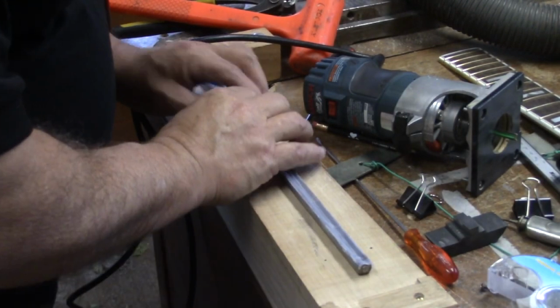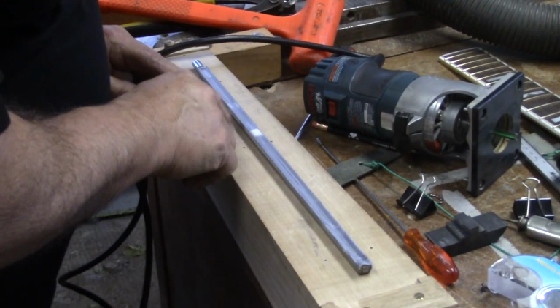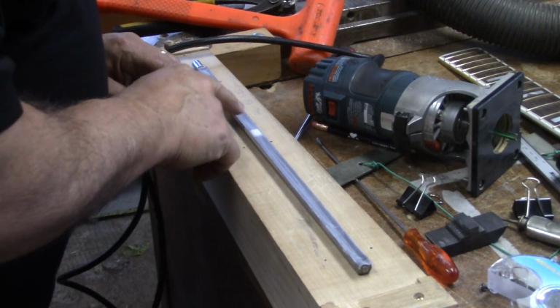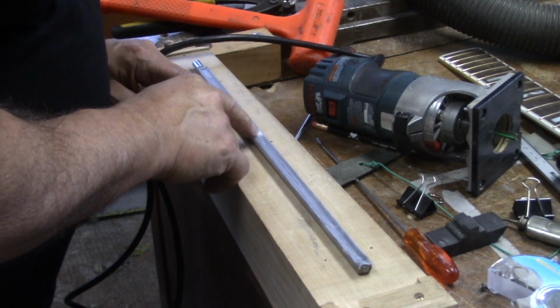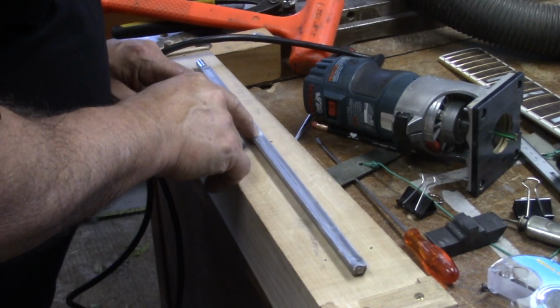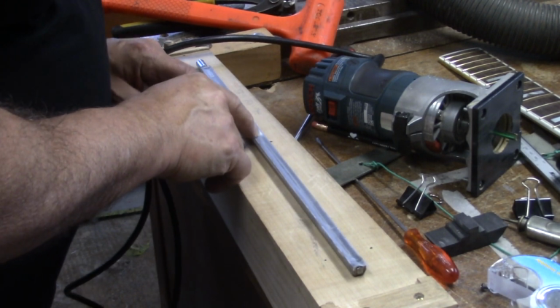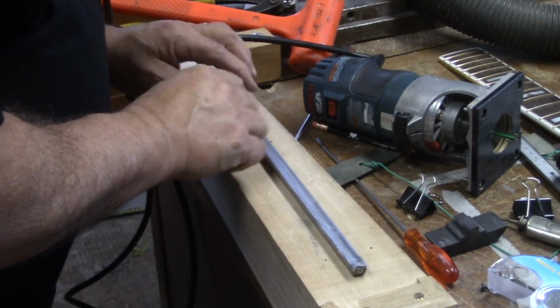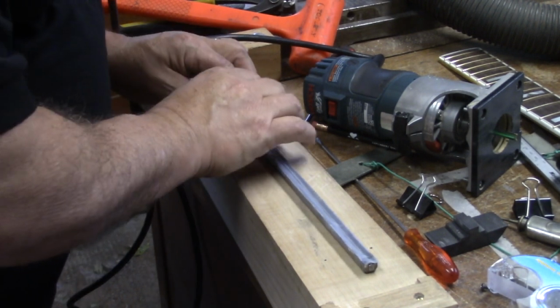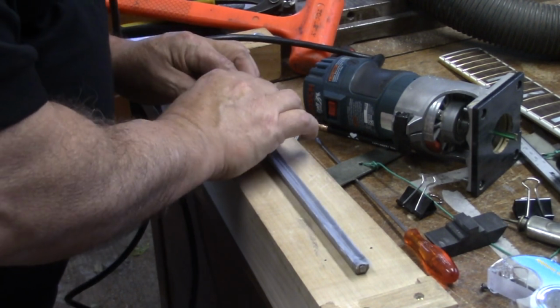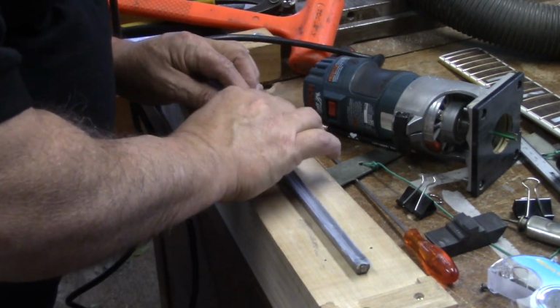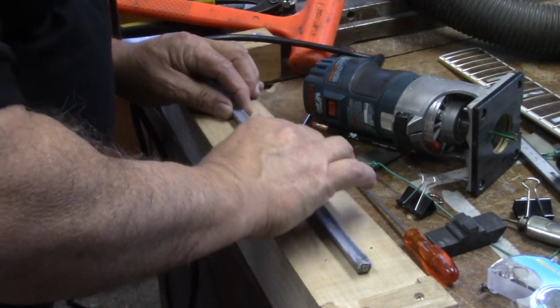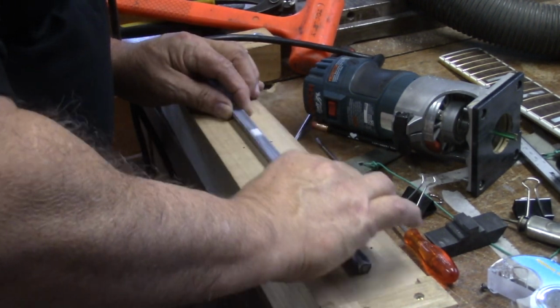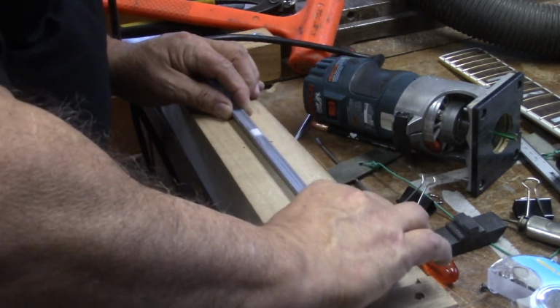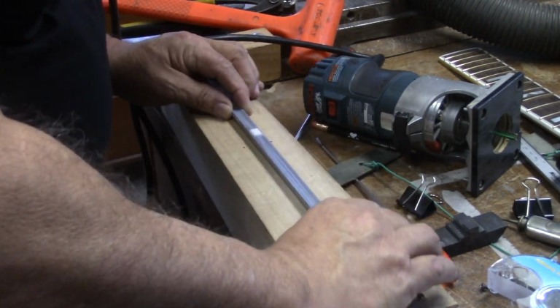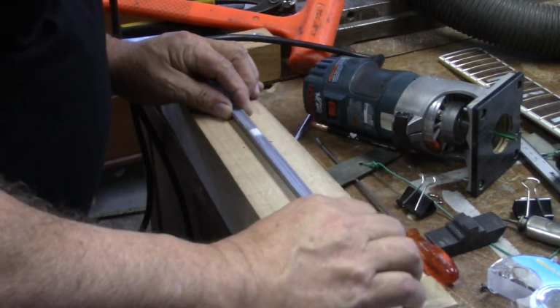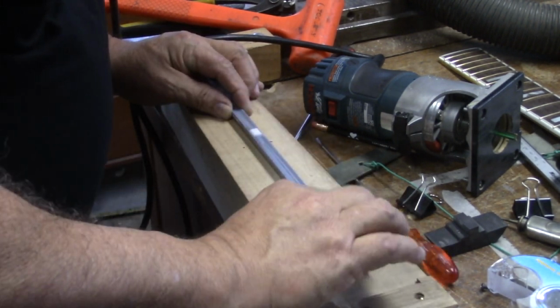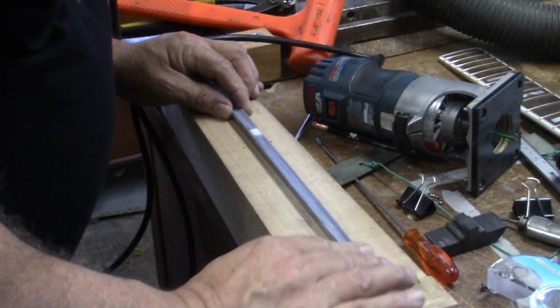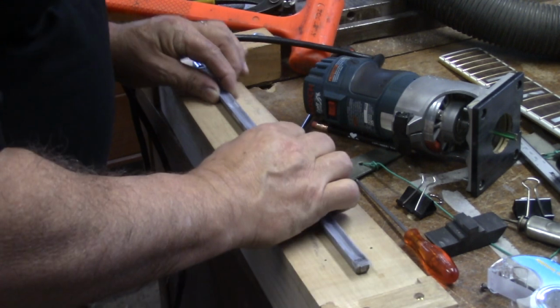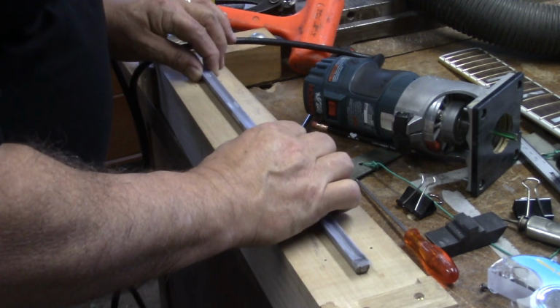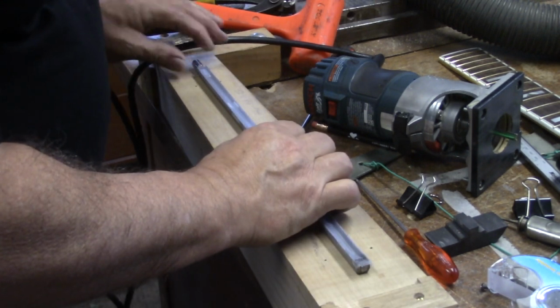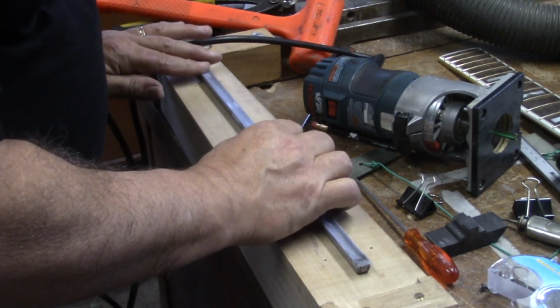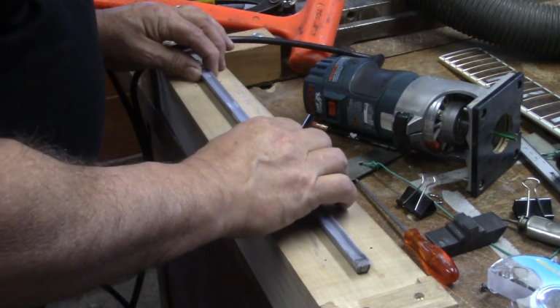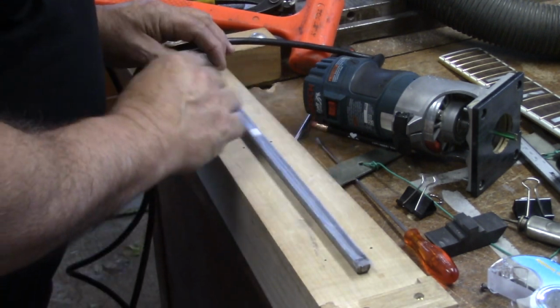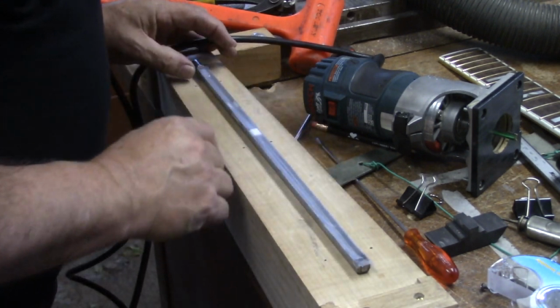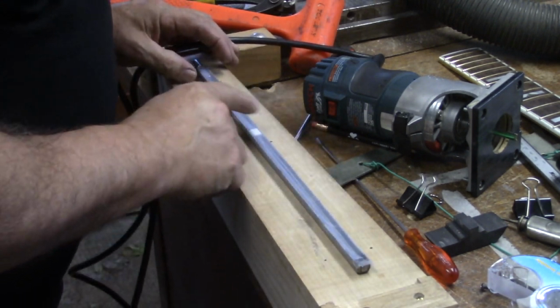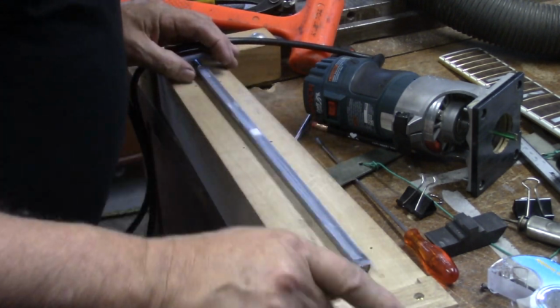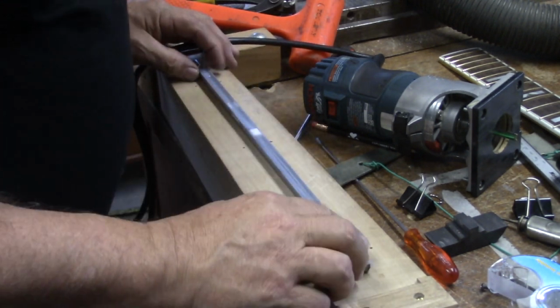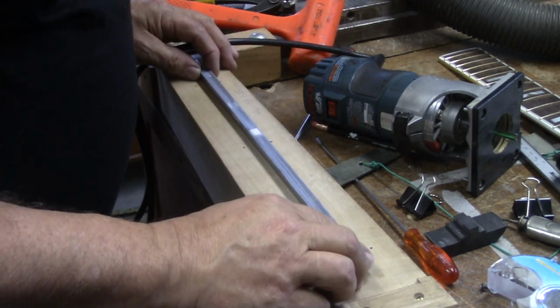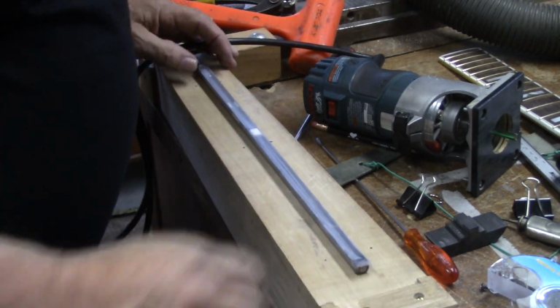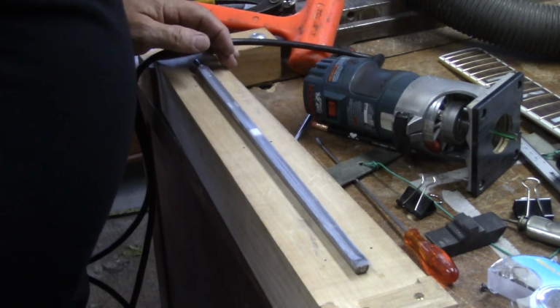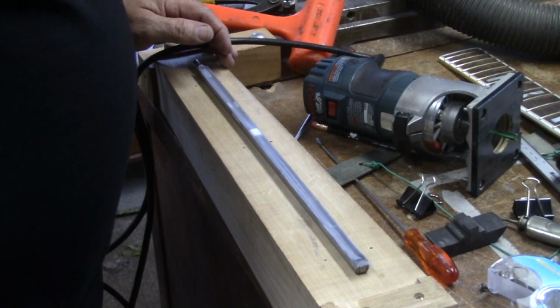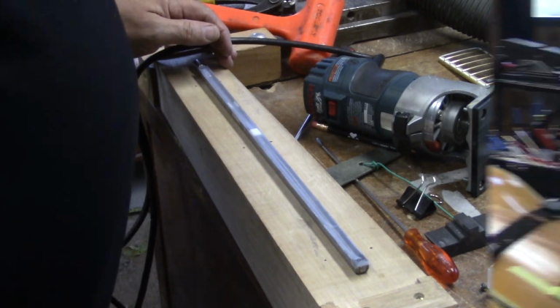I adjusted those two sliding tabs to where I want them for this particular guitar neck, and a little drop of oil. Now I've closed it up and we're getting ready to install.